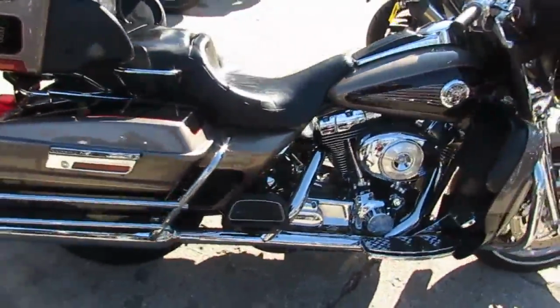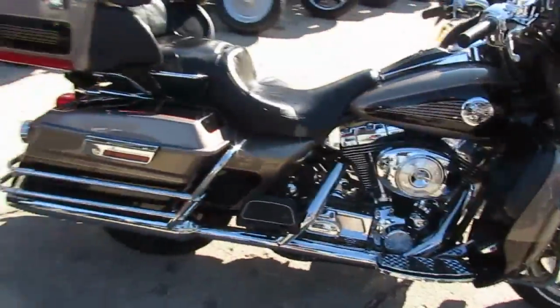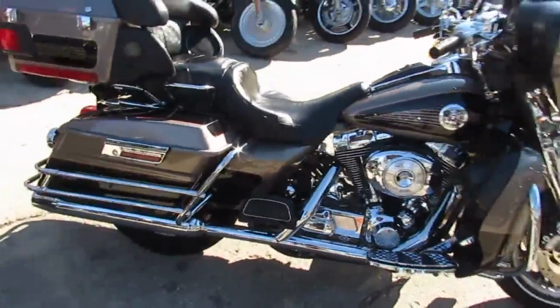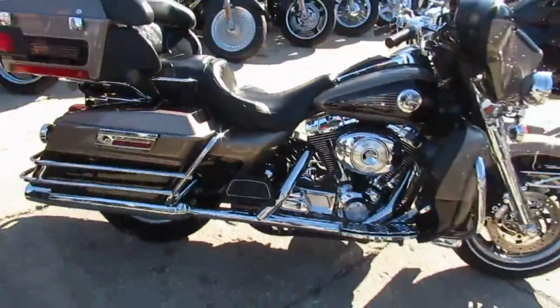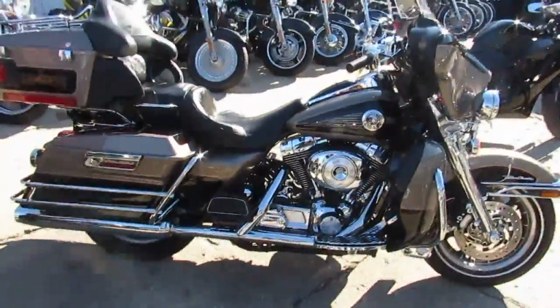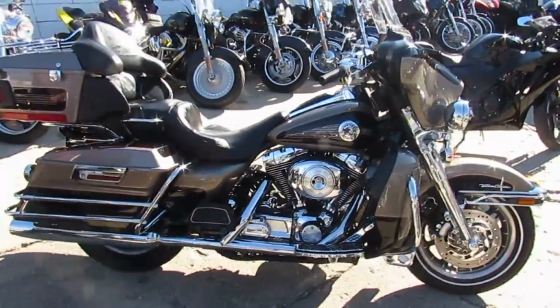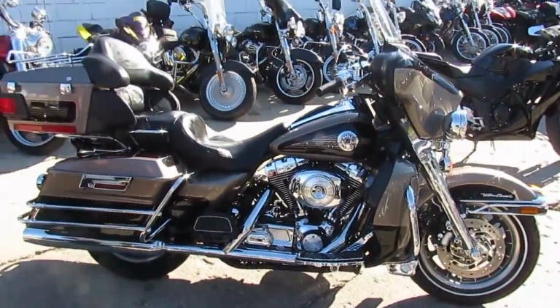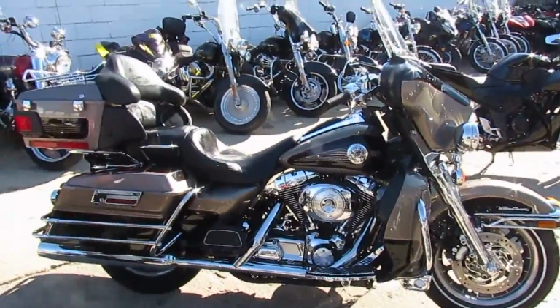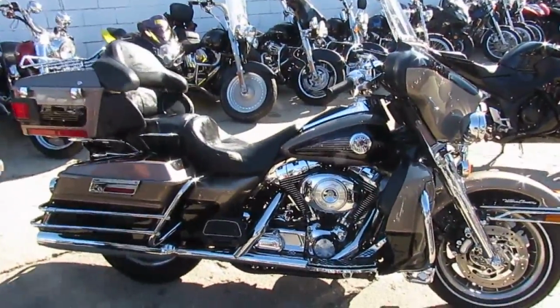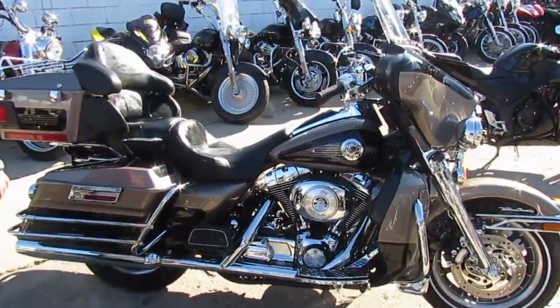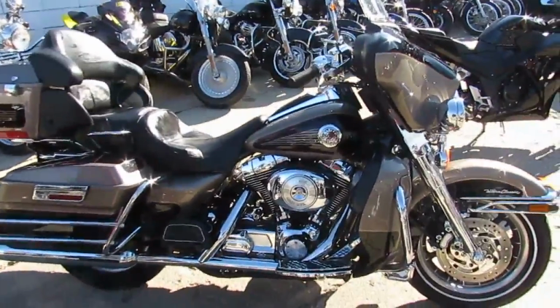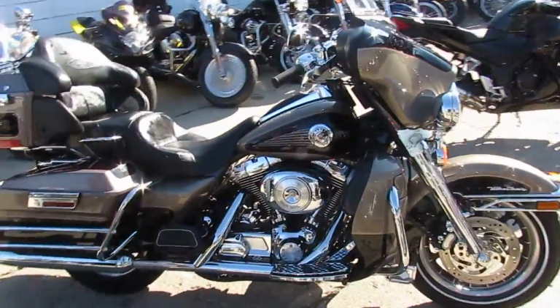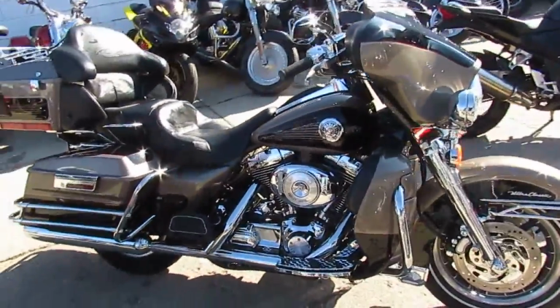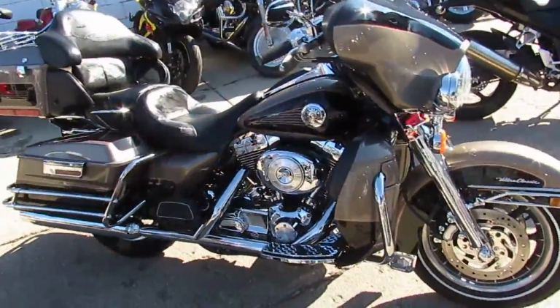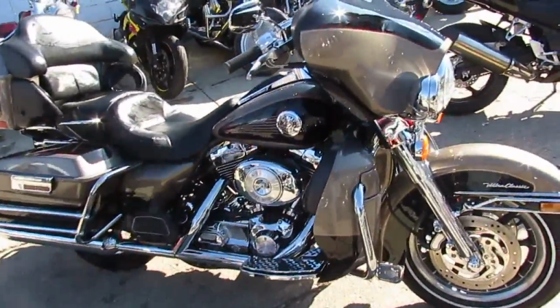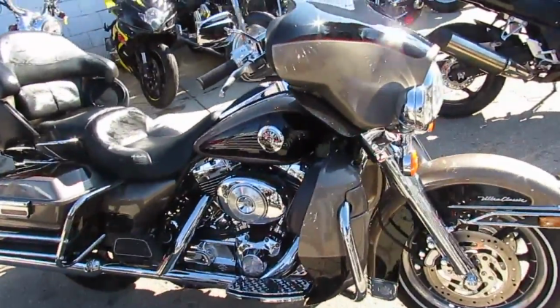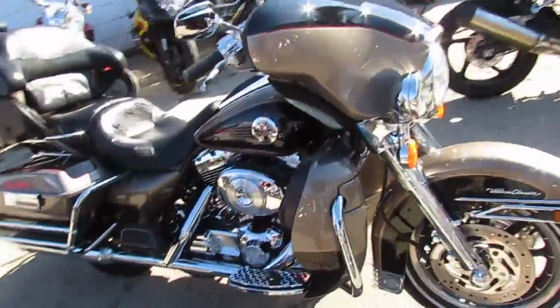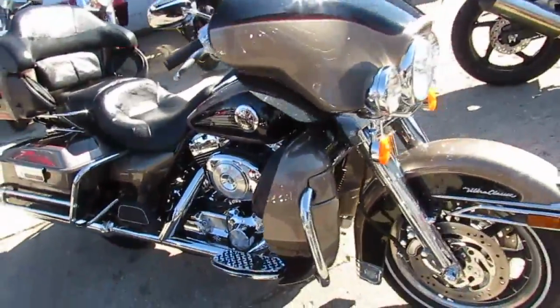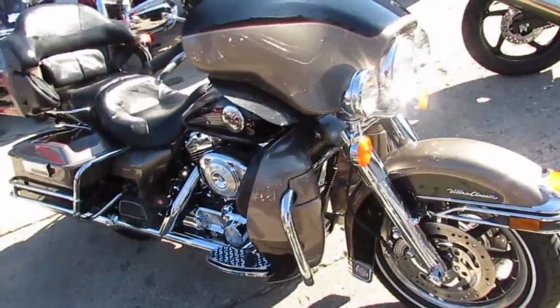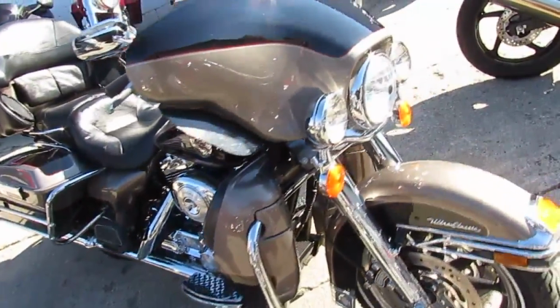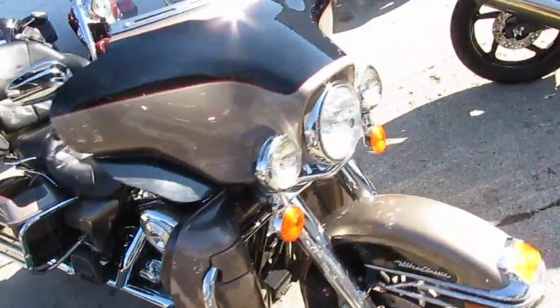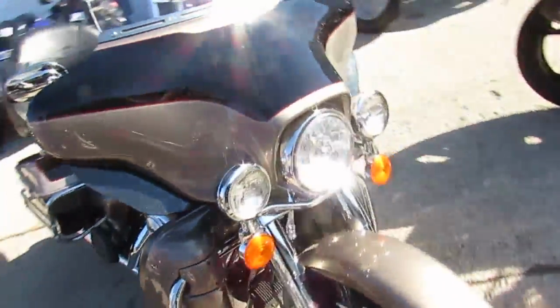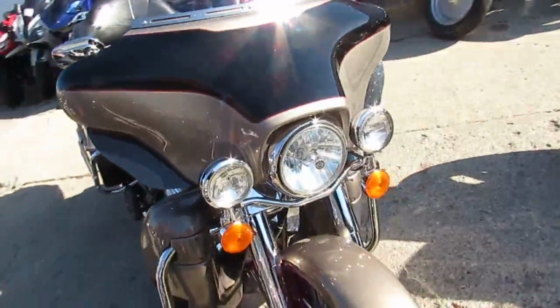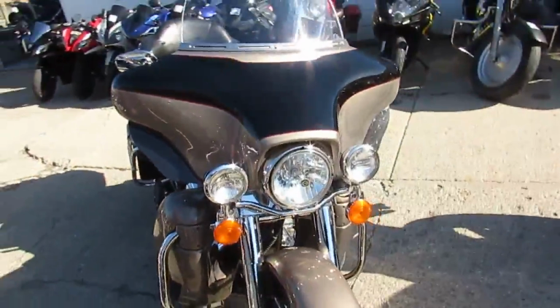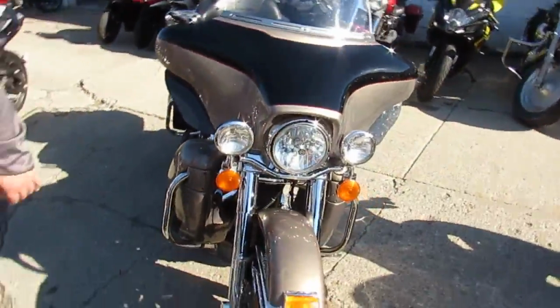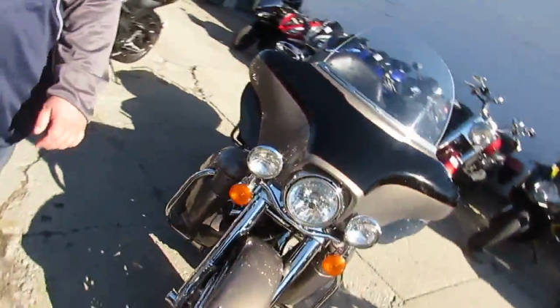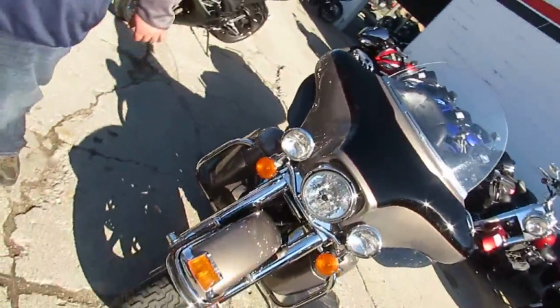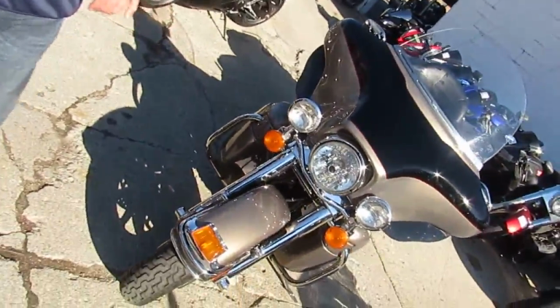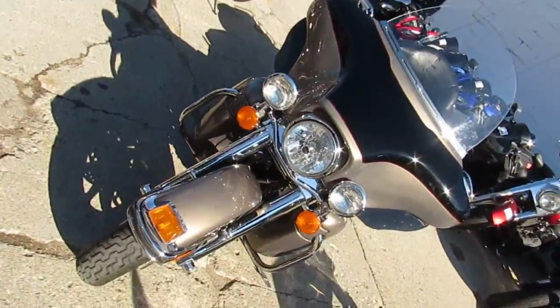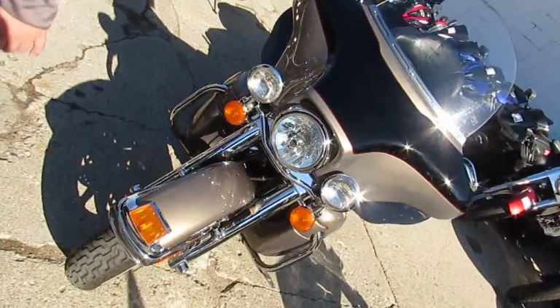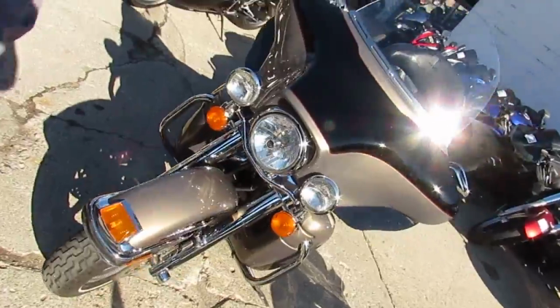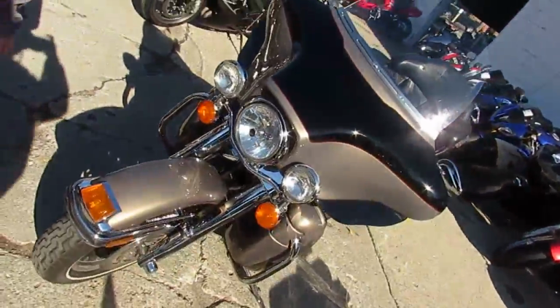It's a 2004 Harley-Davidson in two-tone gold and black. Very sharp bagger, all stock, no modifications — just a nice clean bike that's ready for the open road. We've got guaranteed financing for everyone.